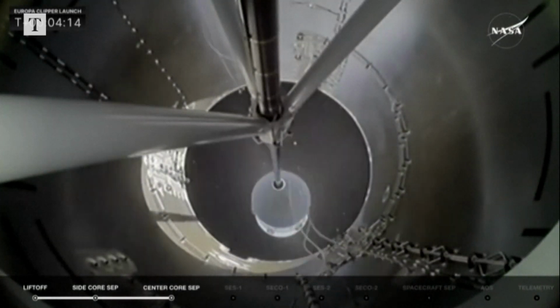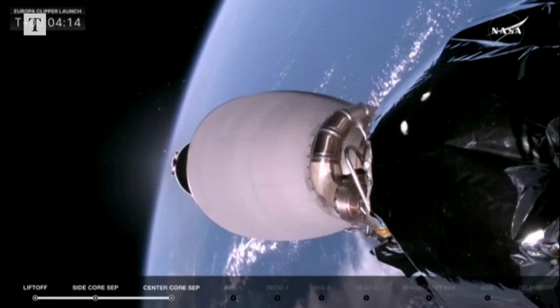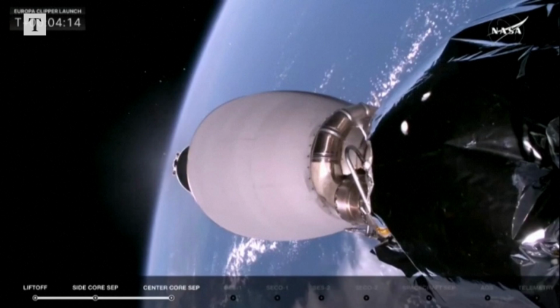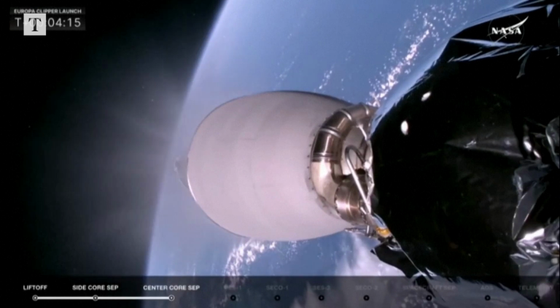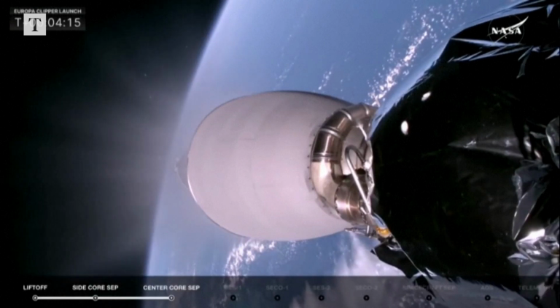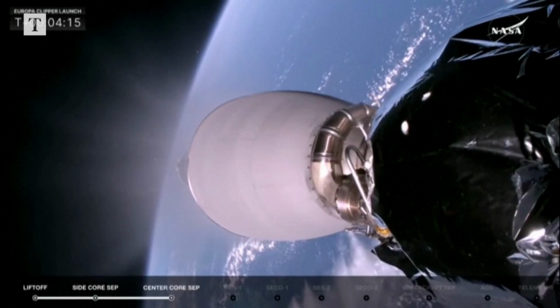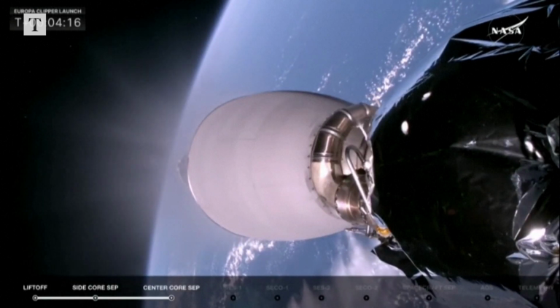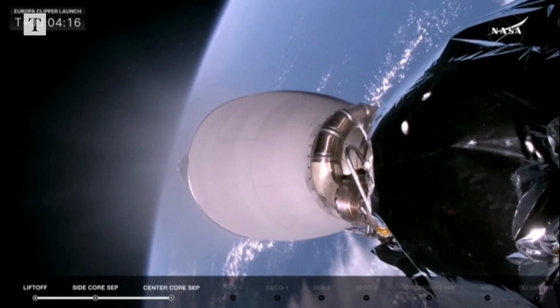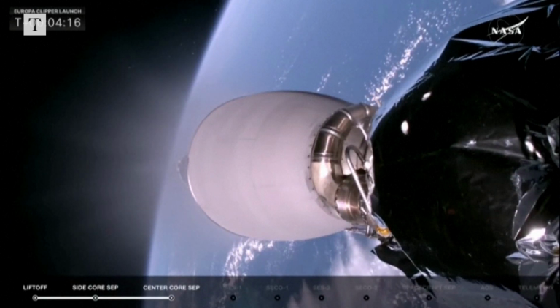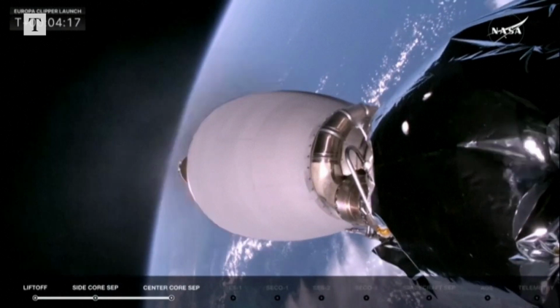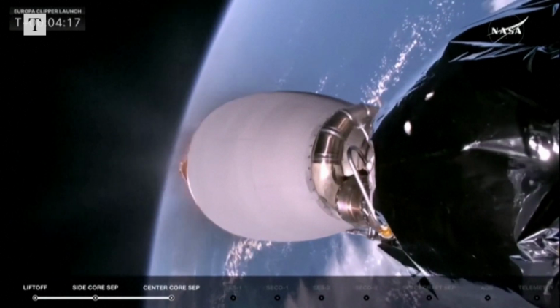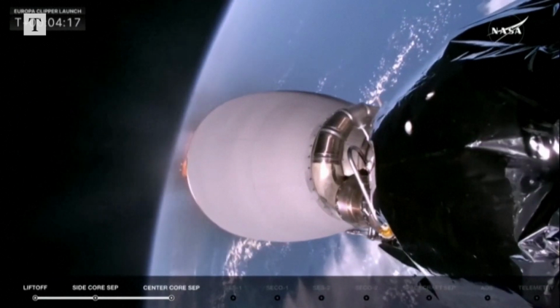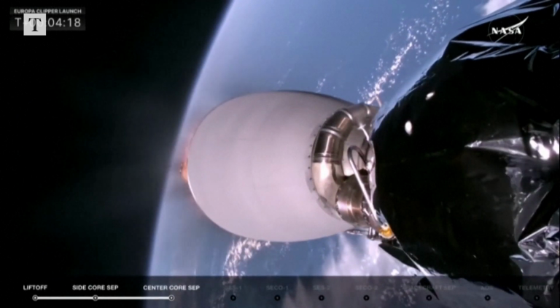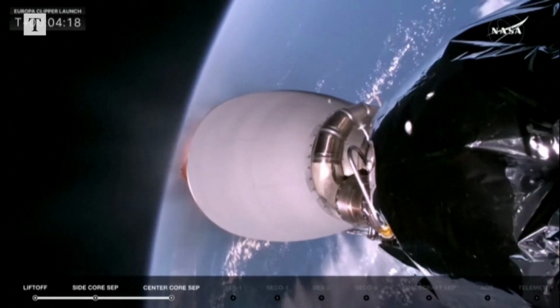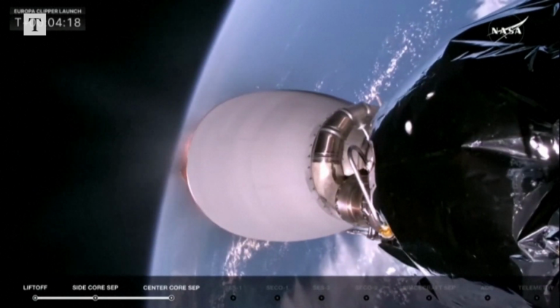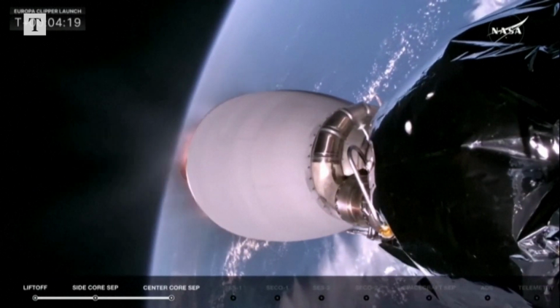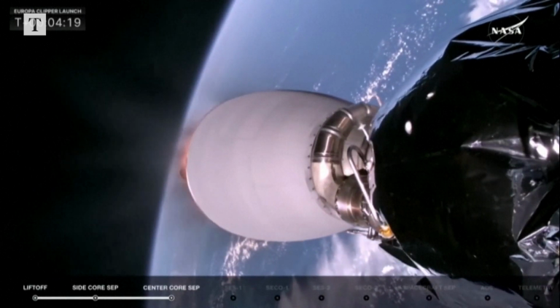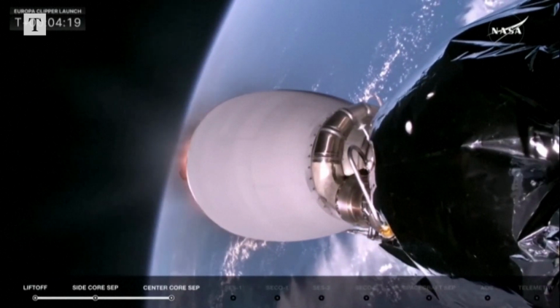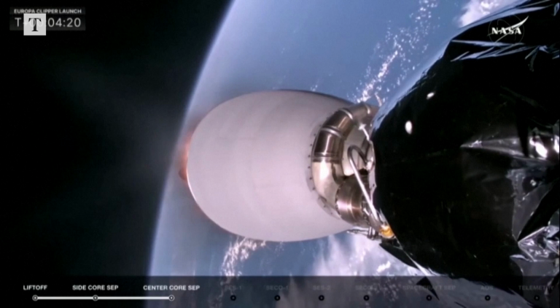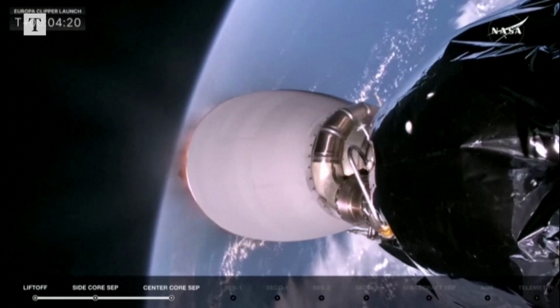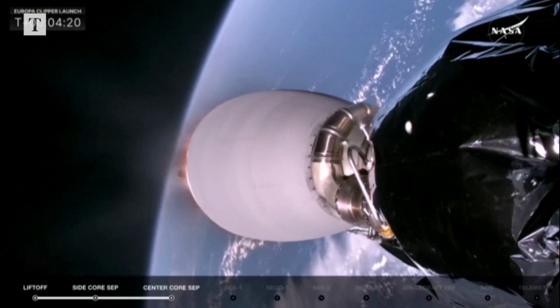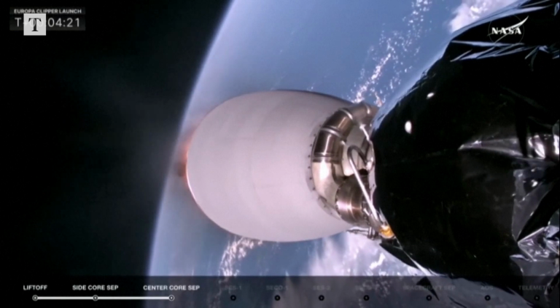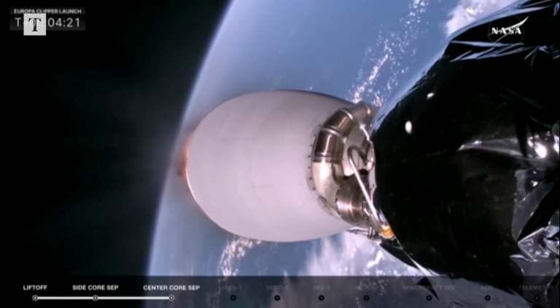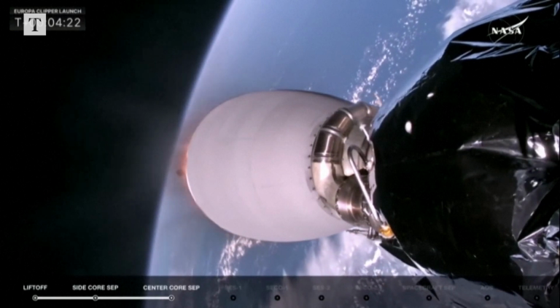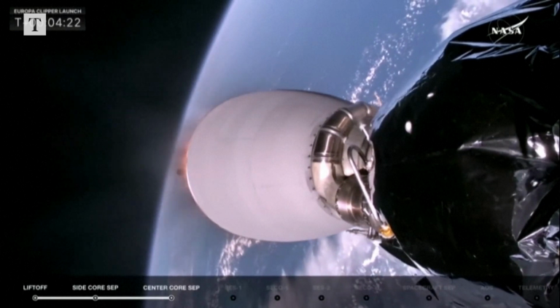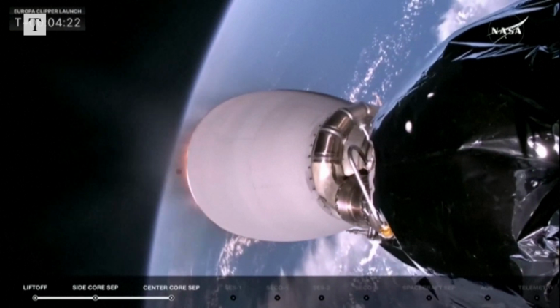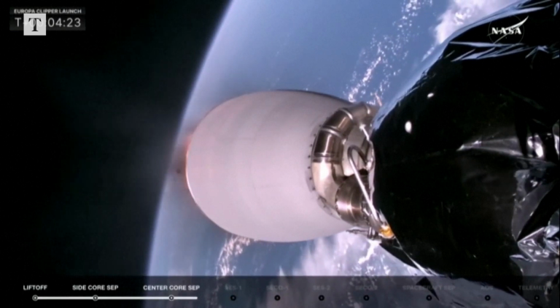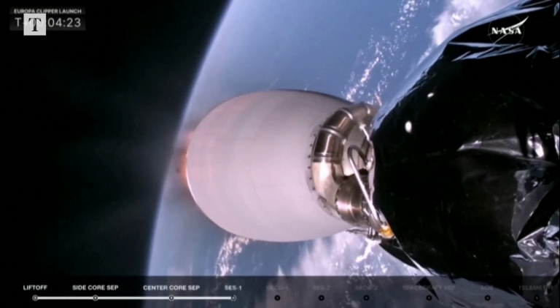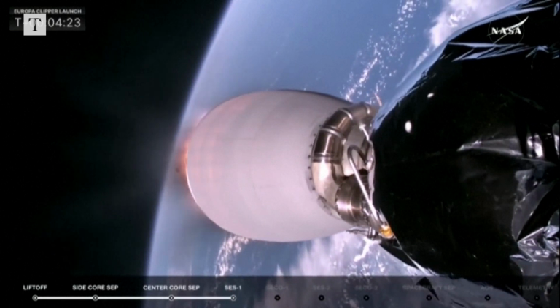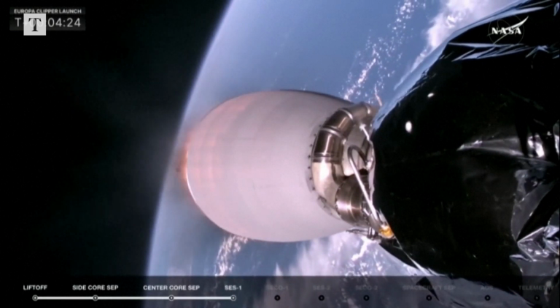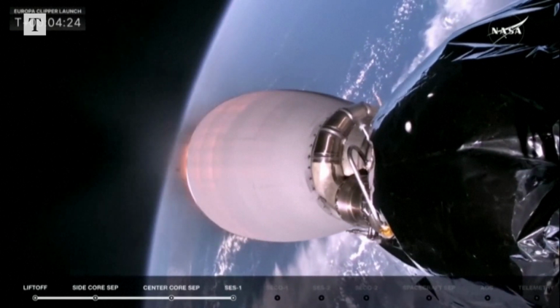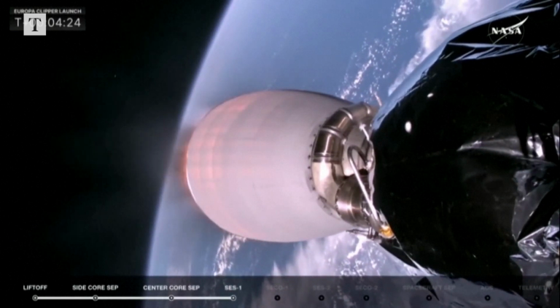Getting ready for MVAC startup, SES-1. We're getting some applause here in the mission director's center. And there you see the MVAC-D engine lighting up.